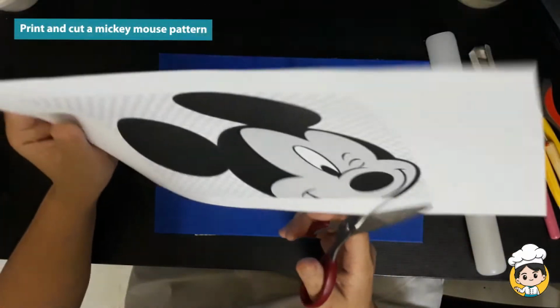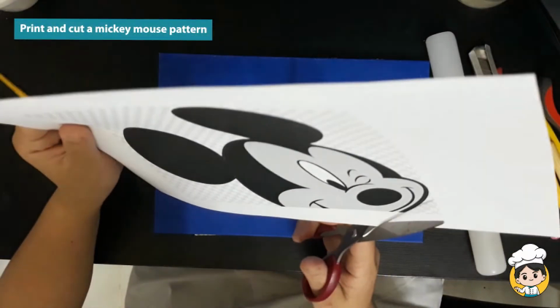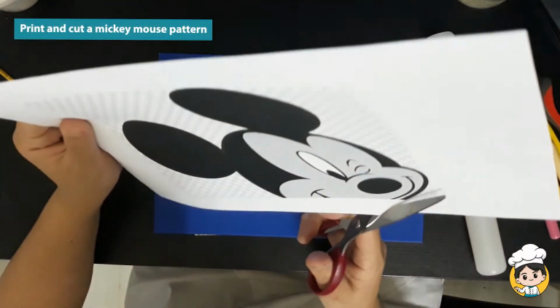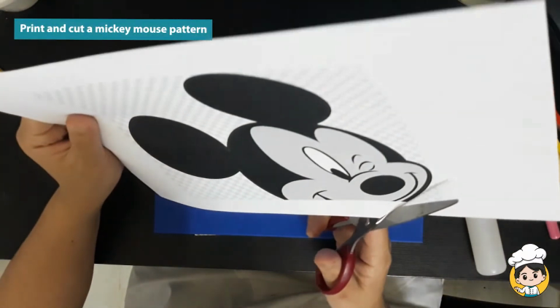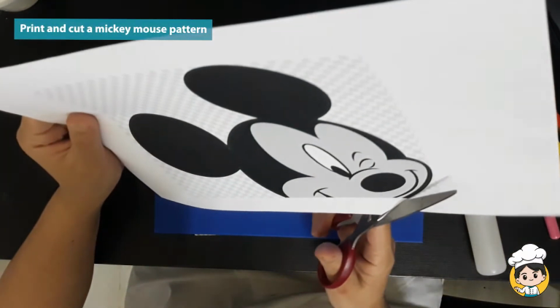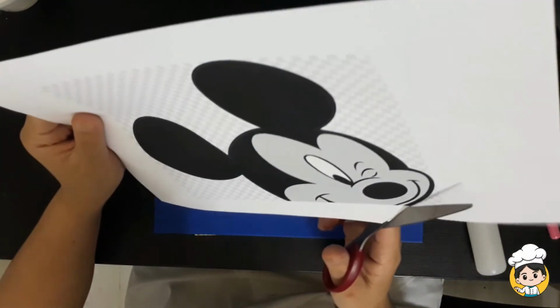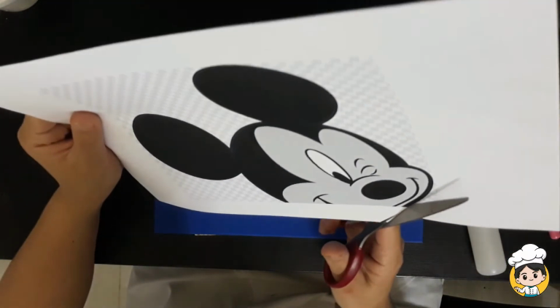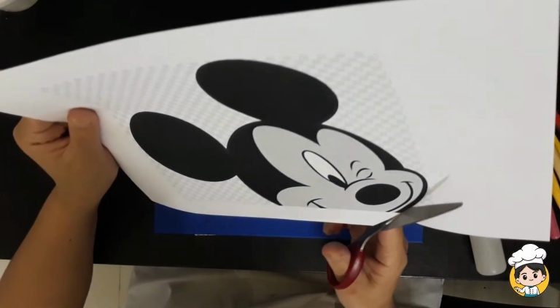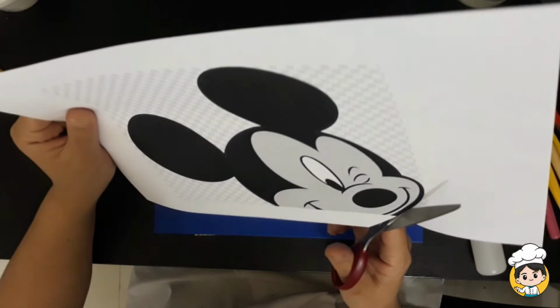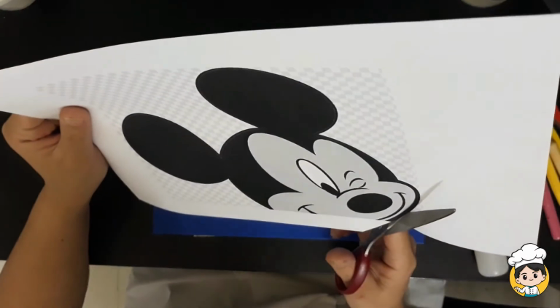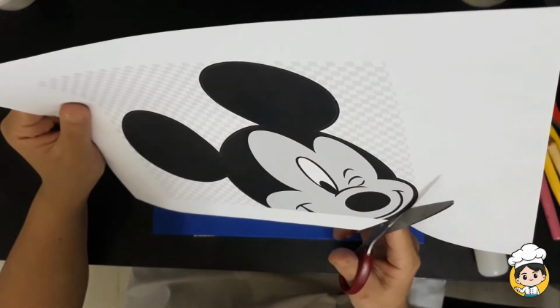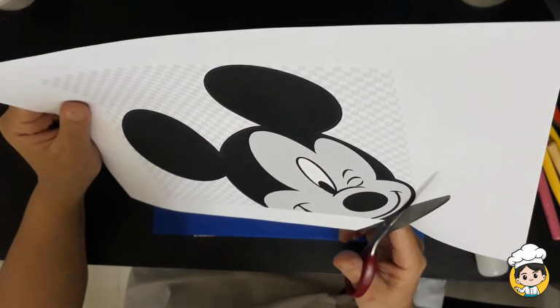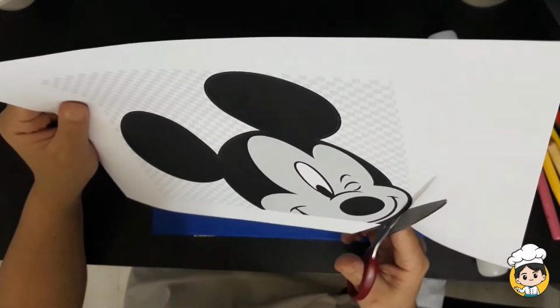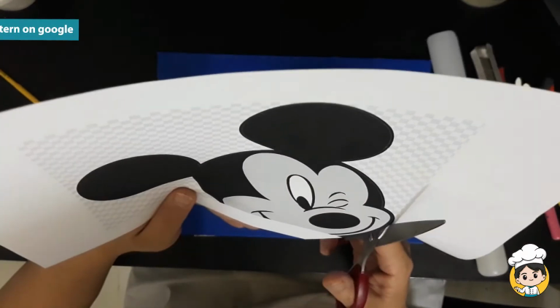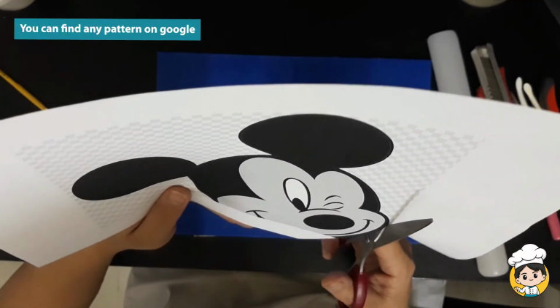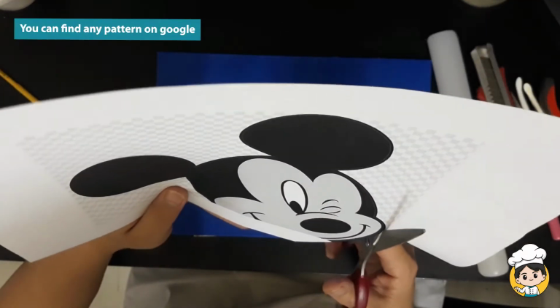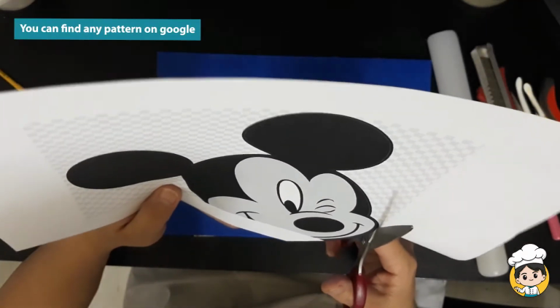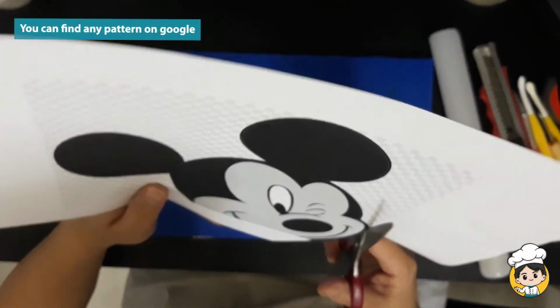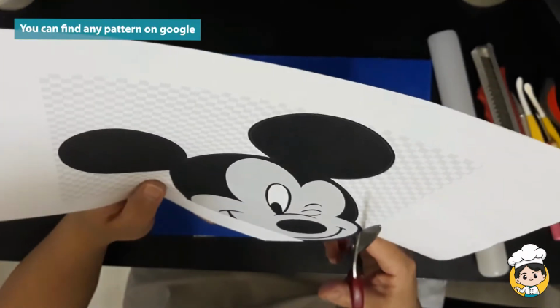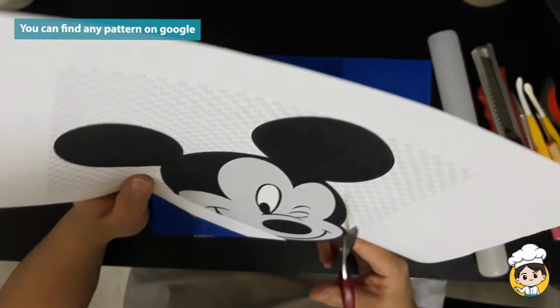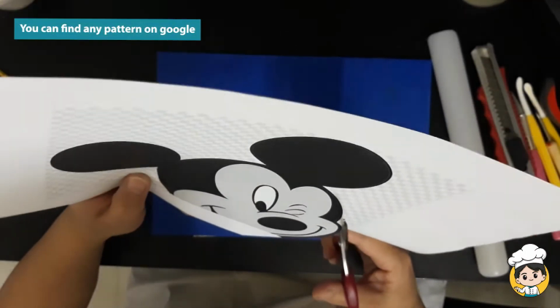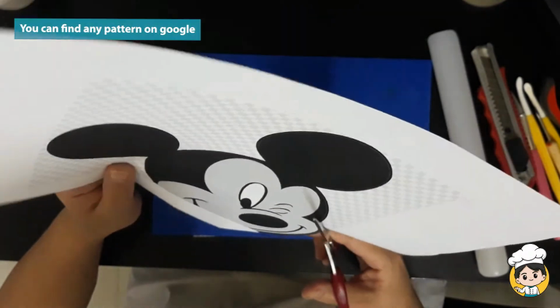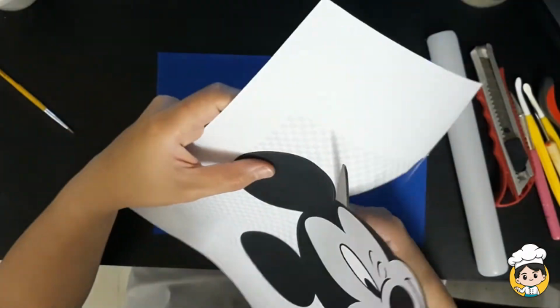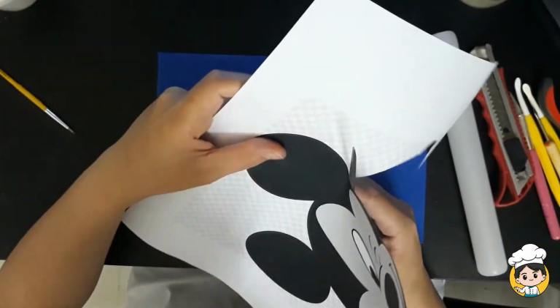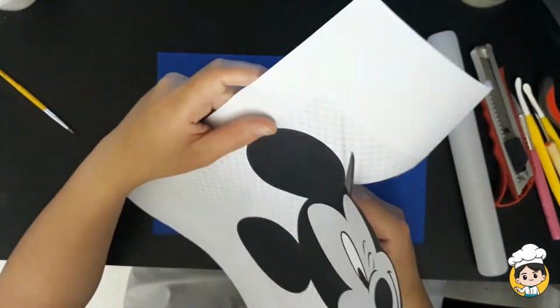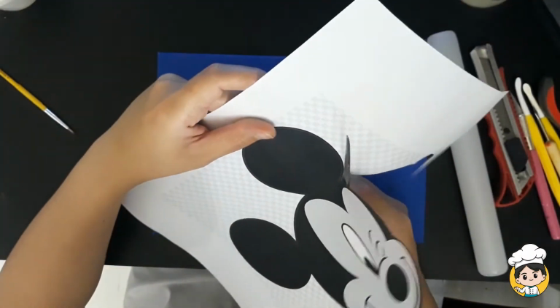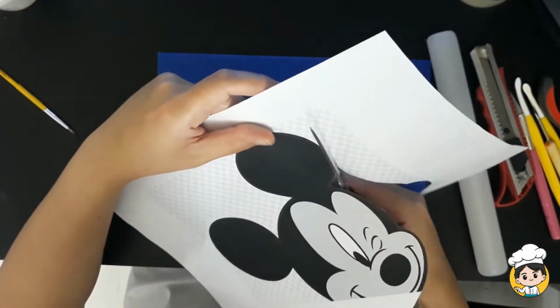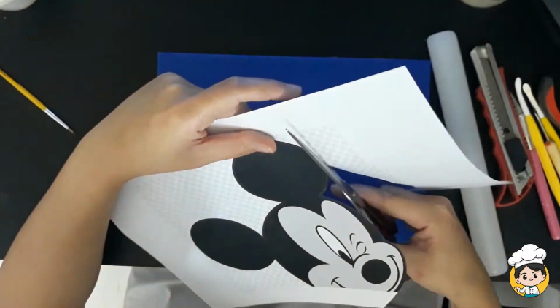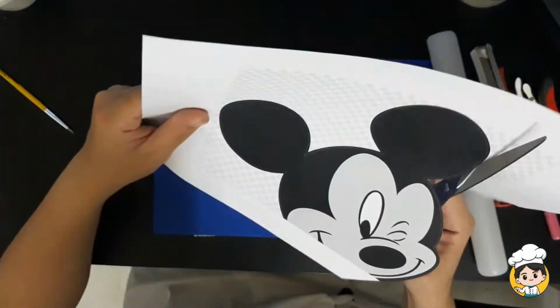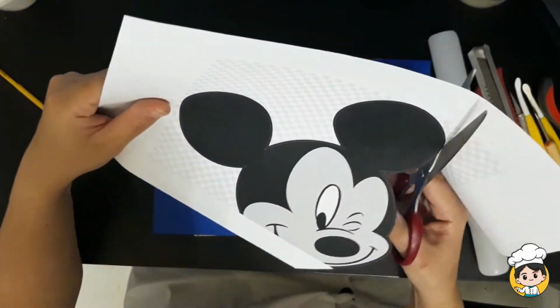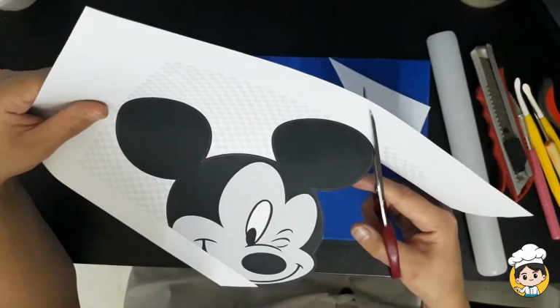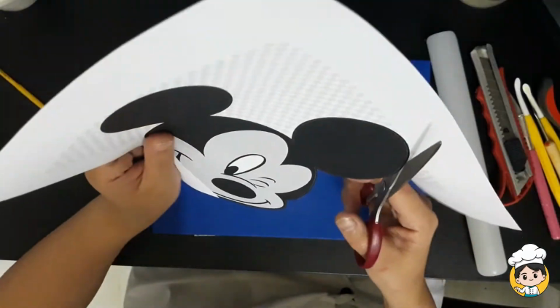First, we'll have to get our pattern on Google, and then print it out and cut it. You can use any face that you want — just make sure that you can see all the details clearly.